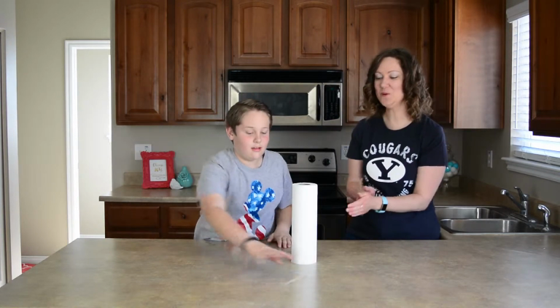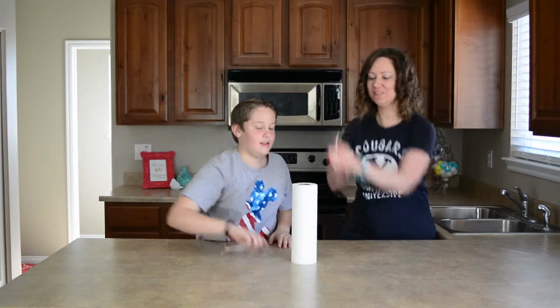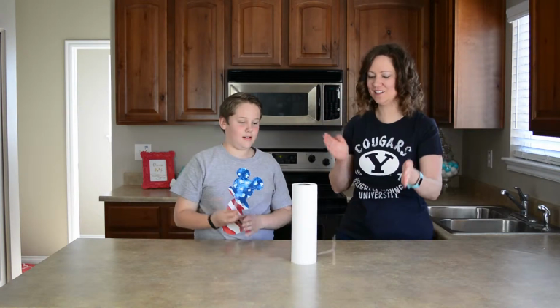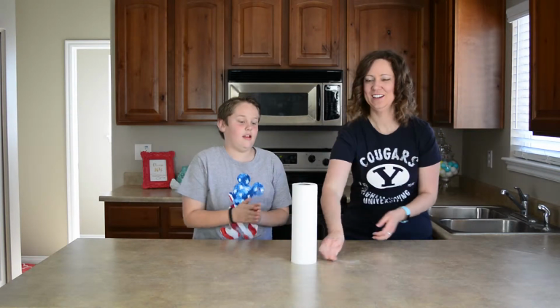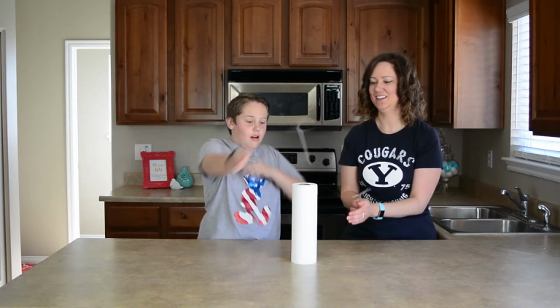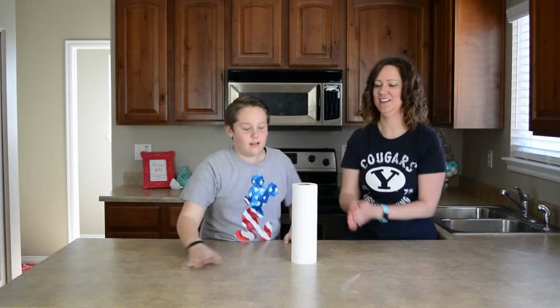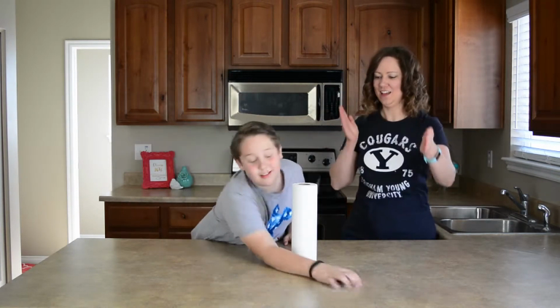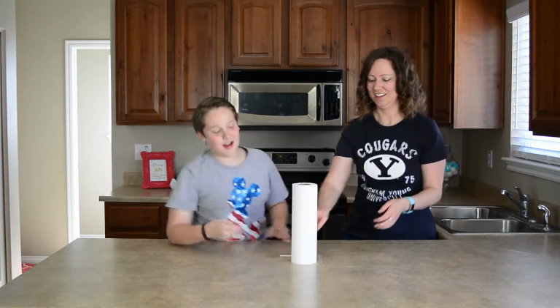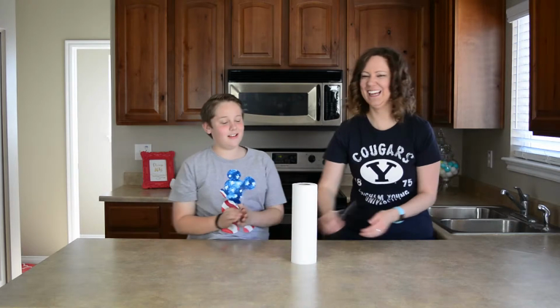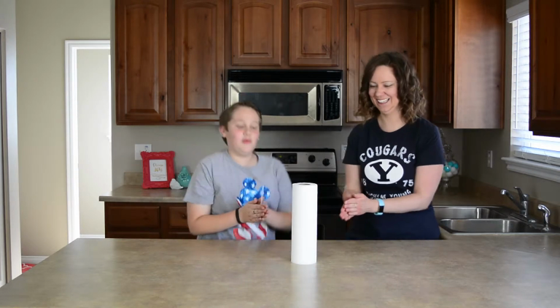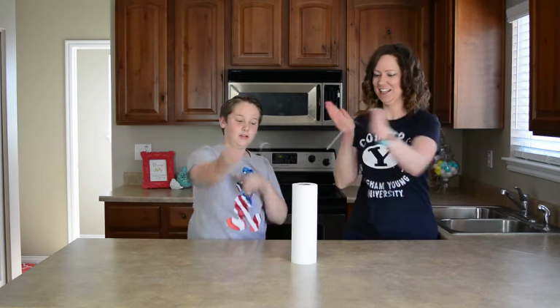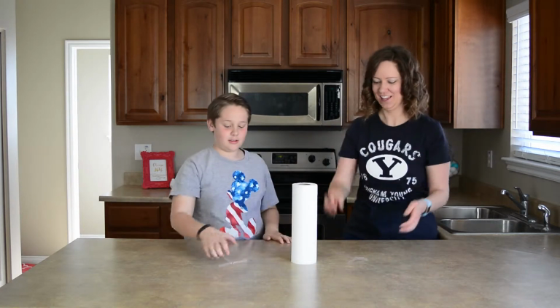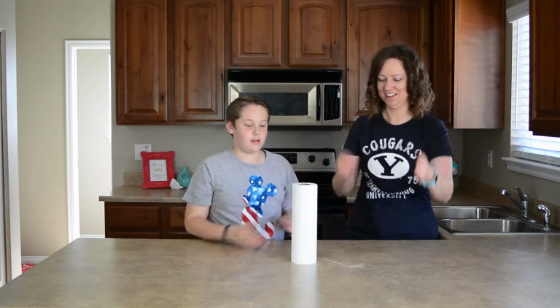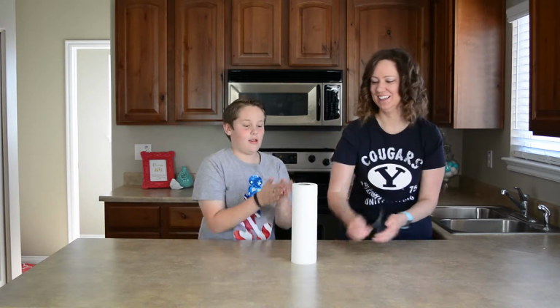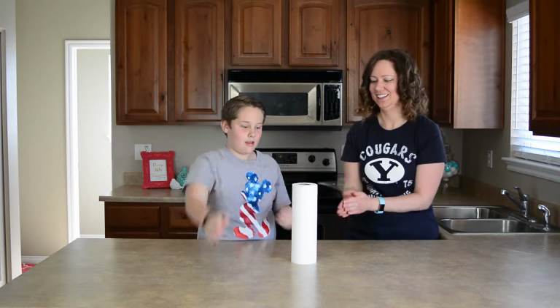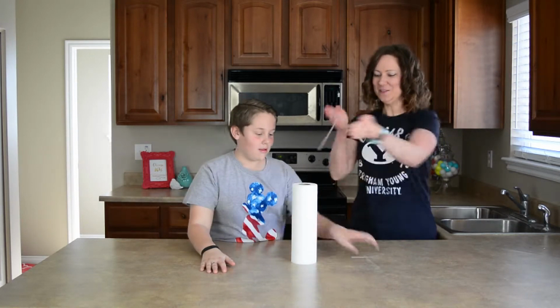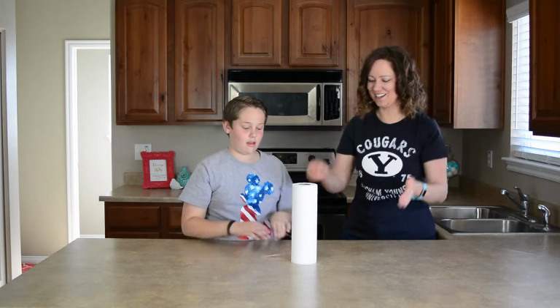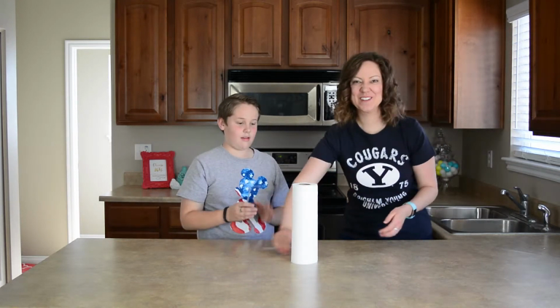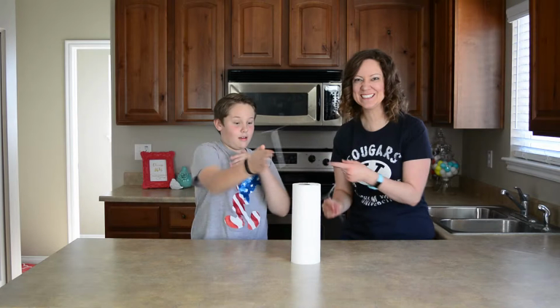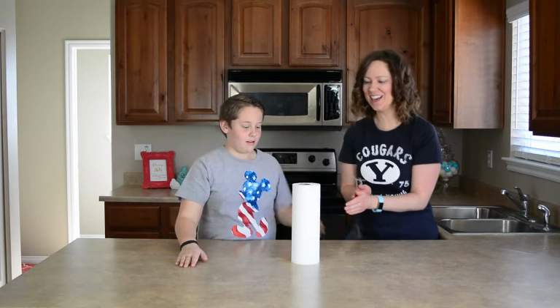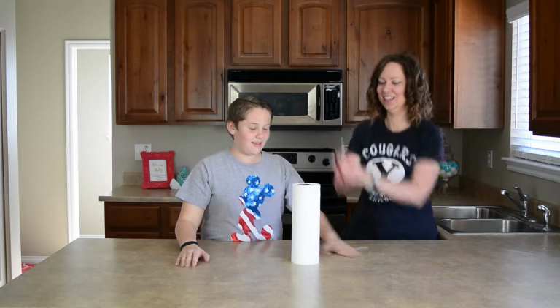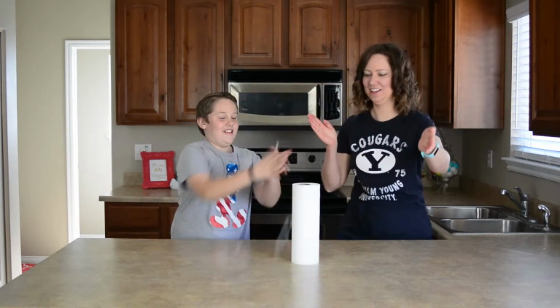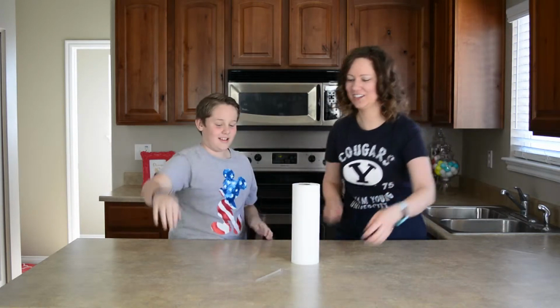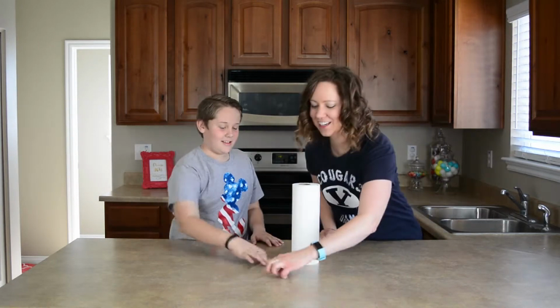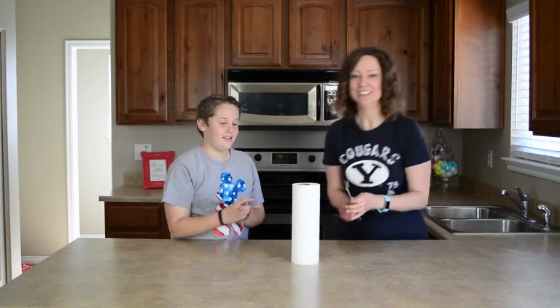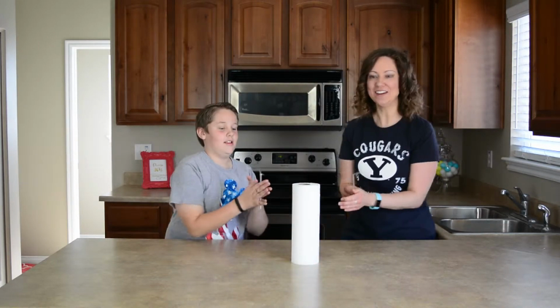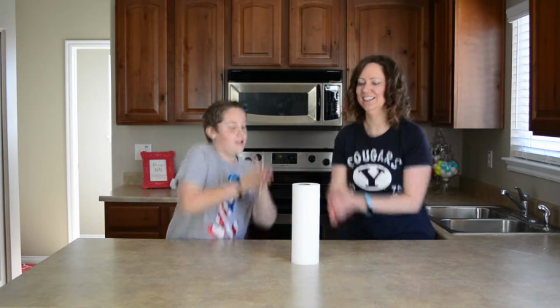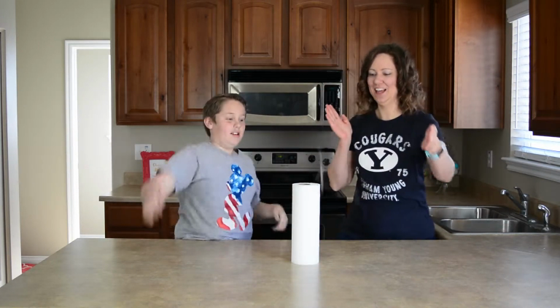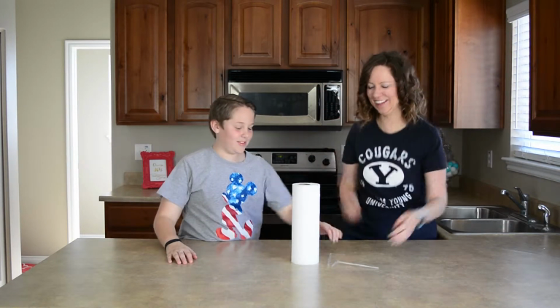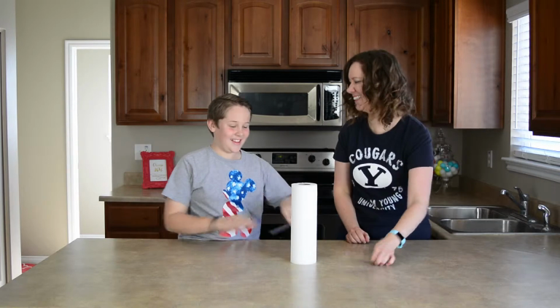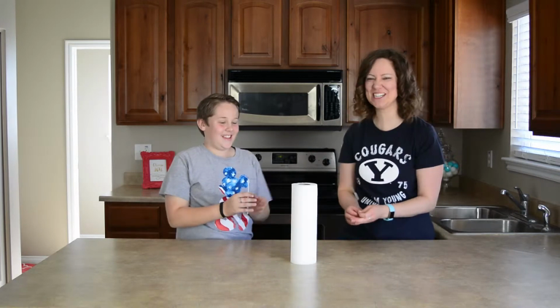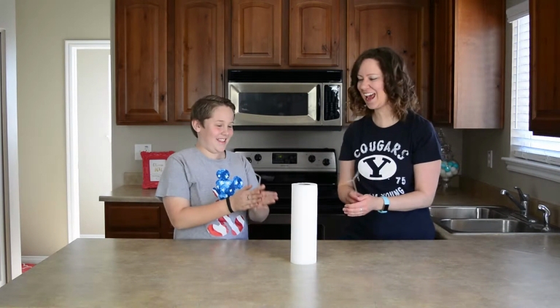Oh, that was so close! It was high — it worked too good. You had another close one; he is doing awesome. We'll try higher. Not working. Oh, the collision made air.